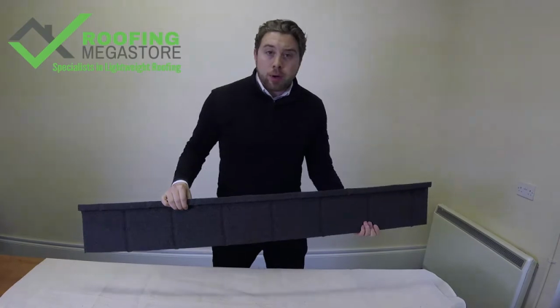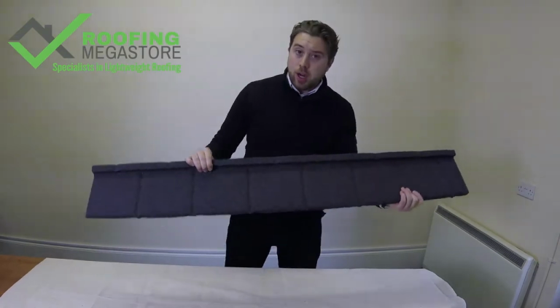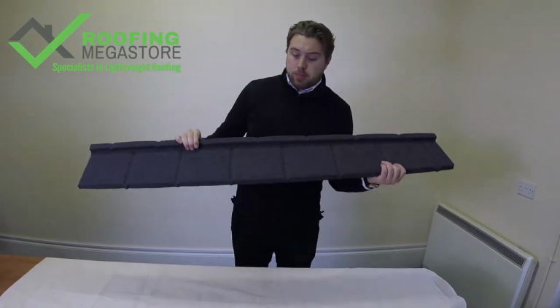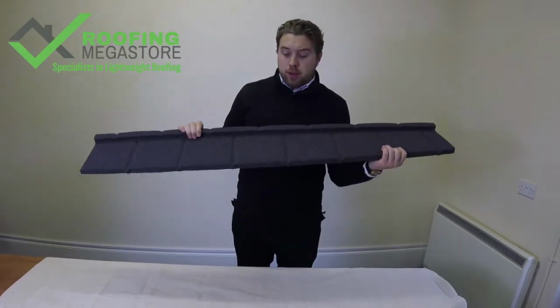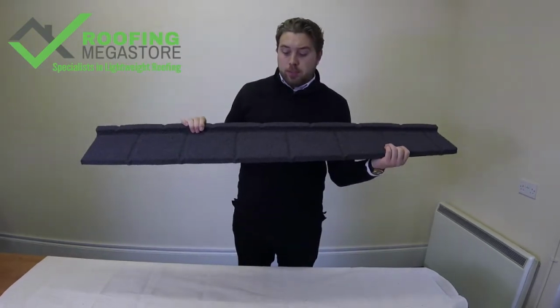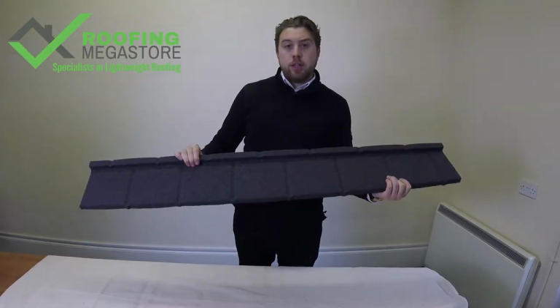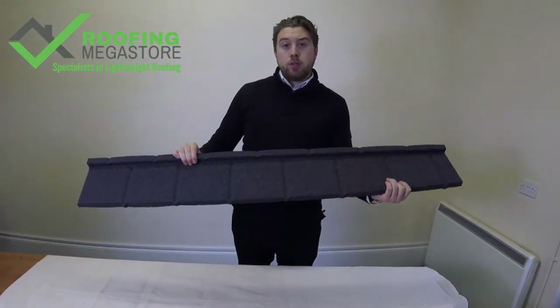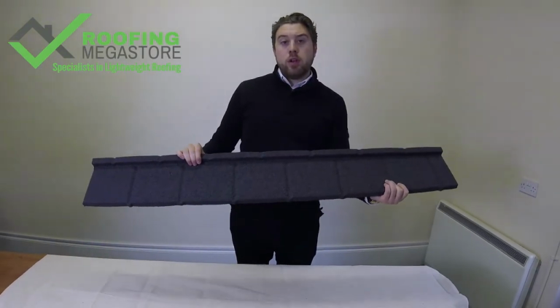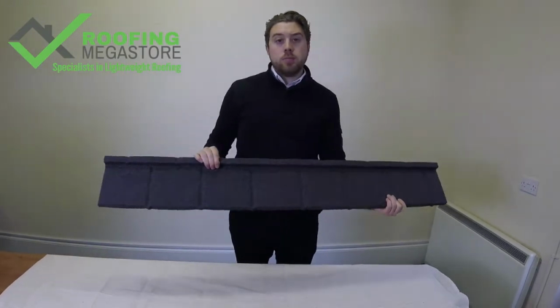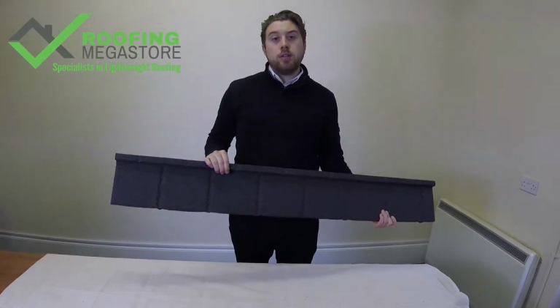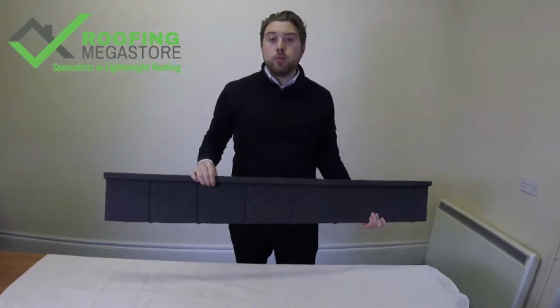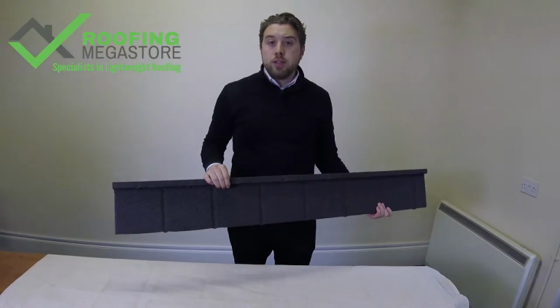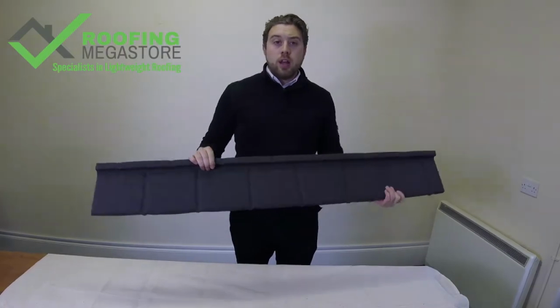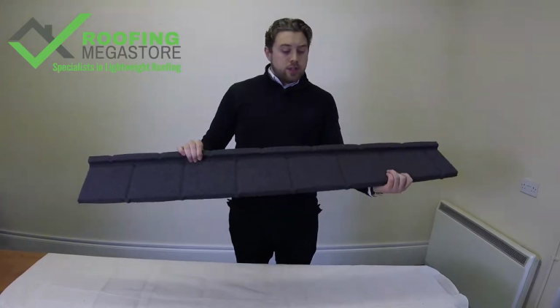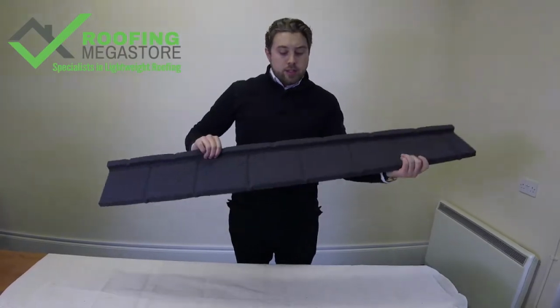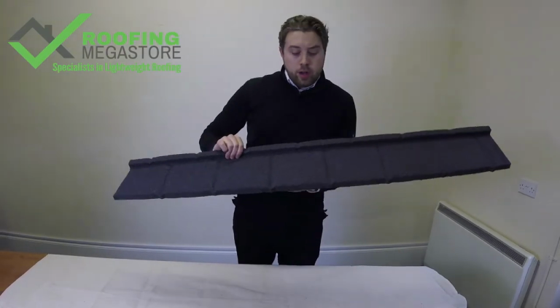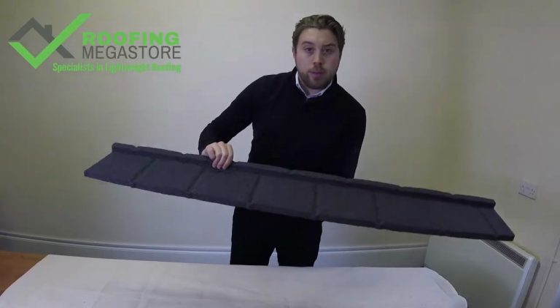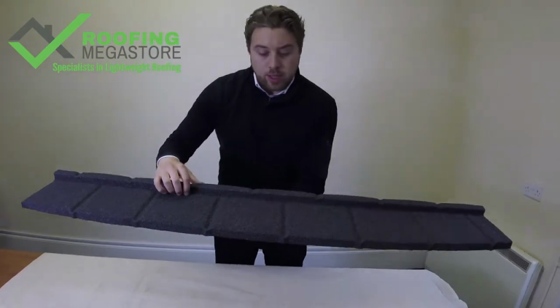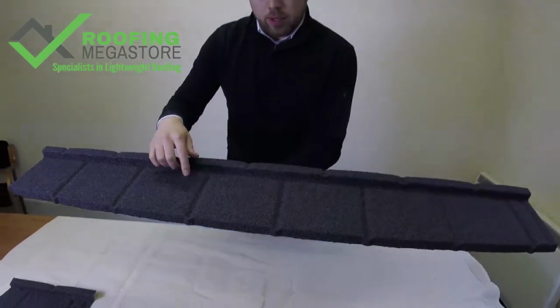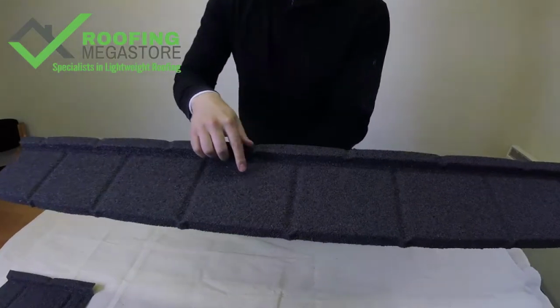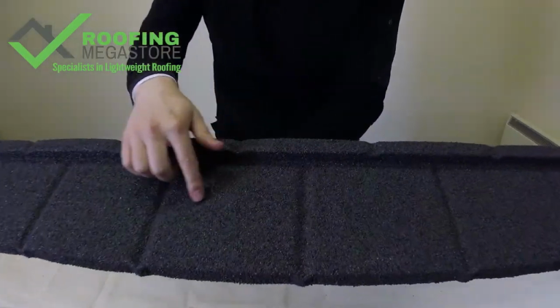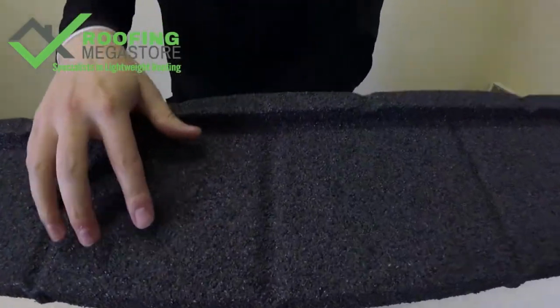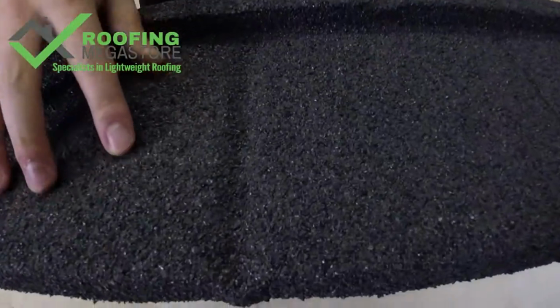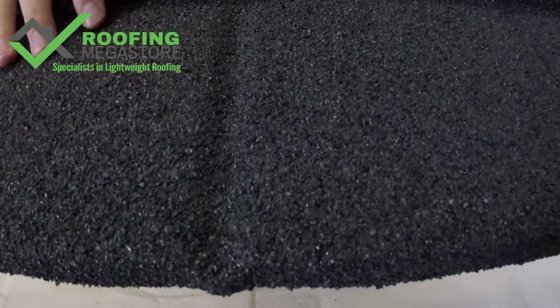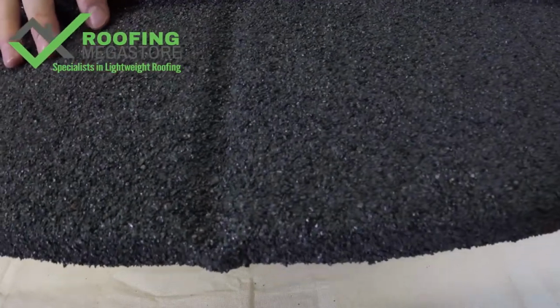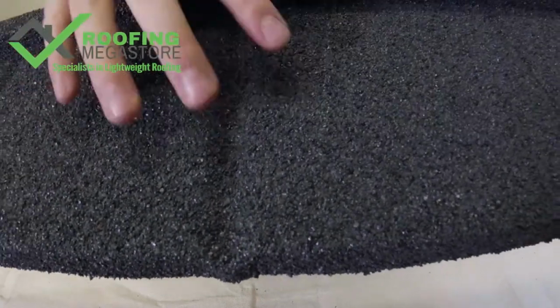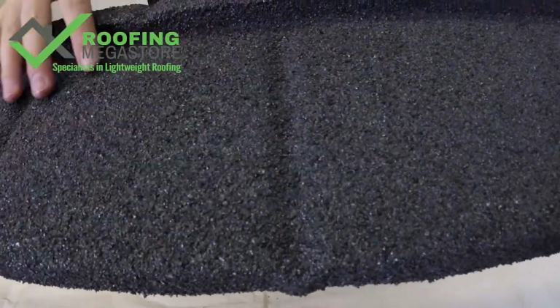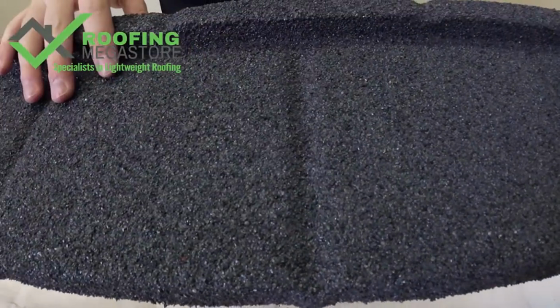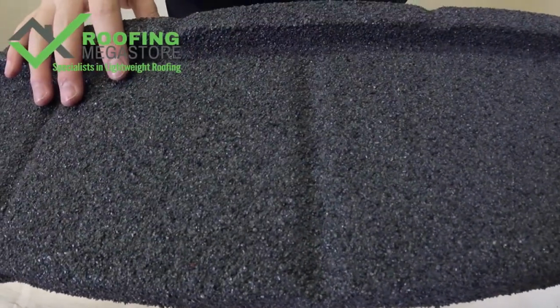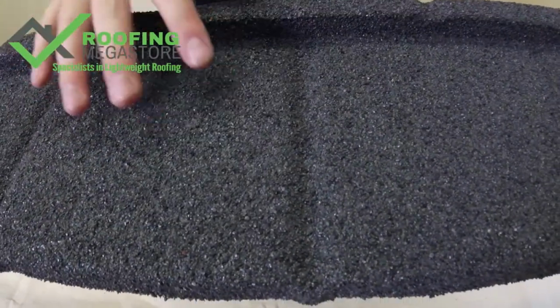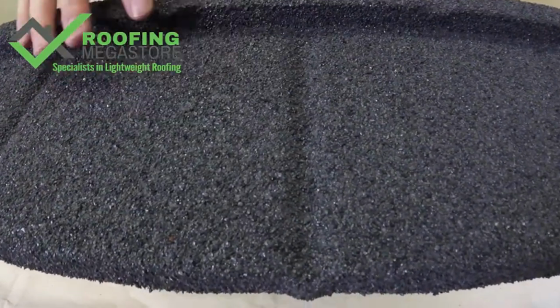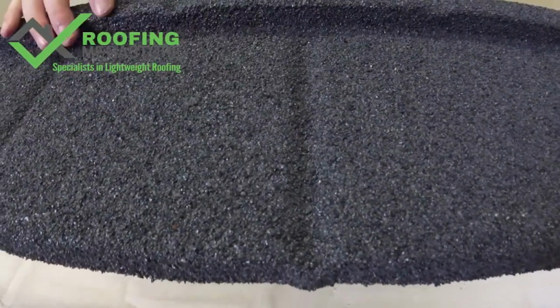A common question asked about the Plane Tile or metal roof tile systems is: does it make noise when it rains? The answer to that is no. Coming closer to the camera, we can see that it has a granulated finish. This gives it the appearance of traditional clay and concrete tiles.